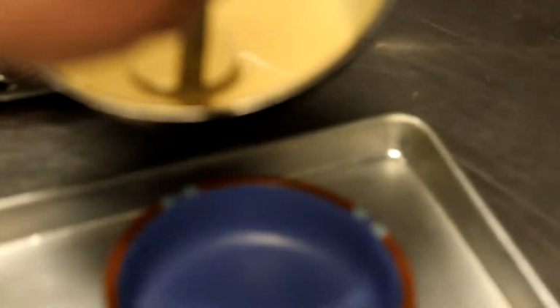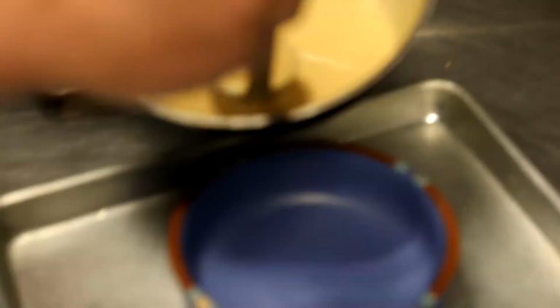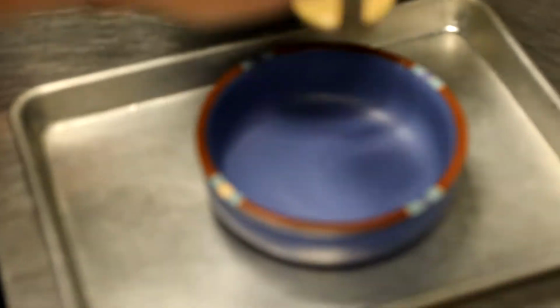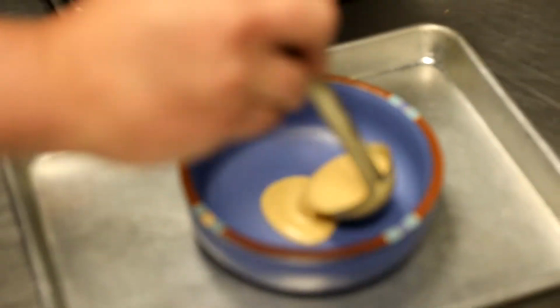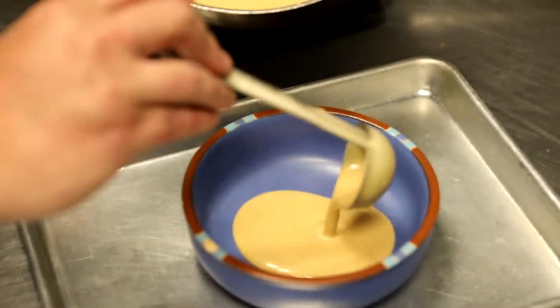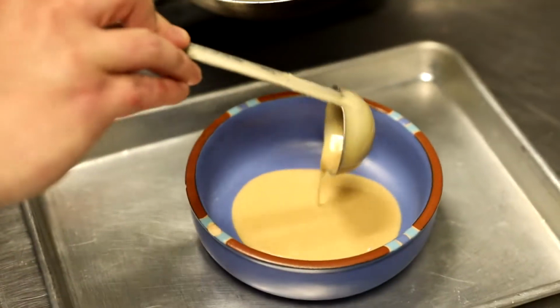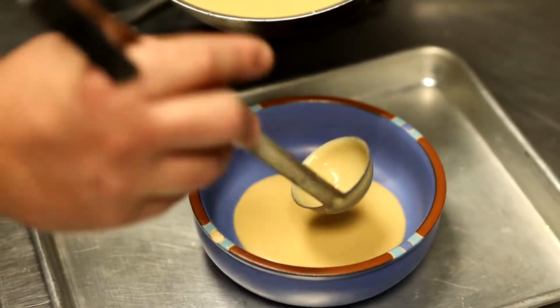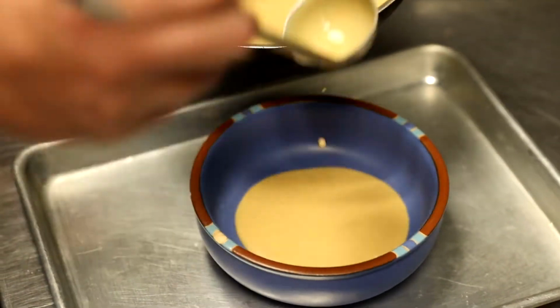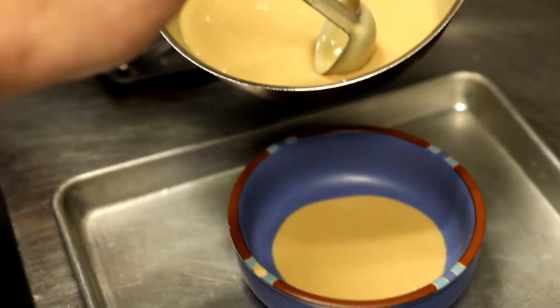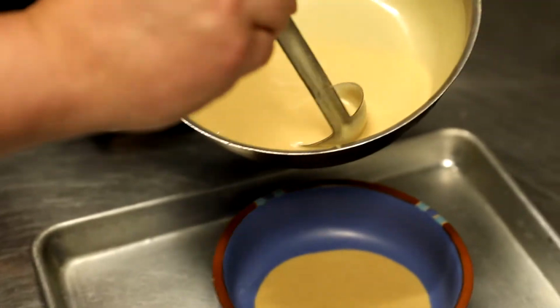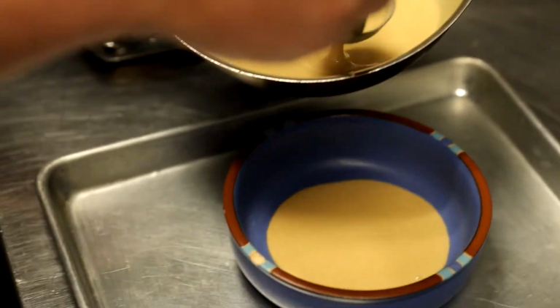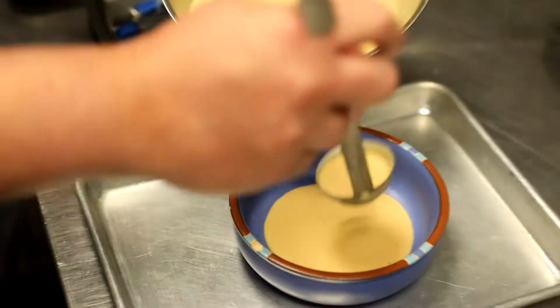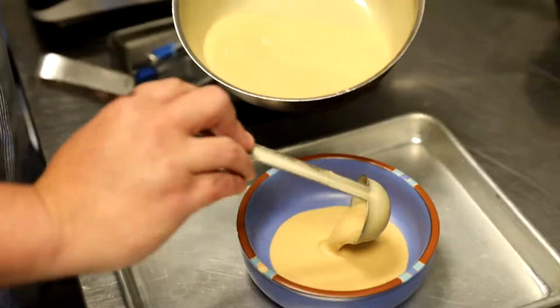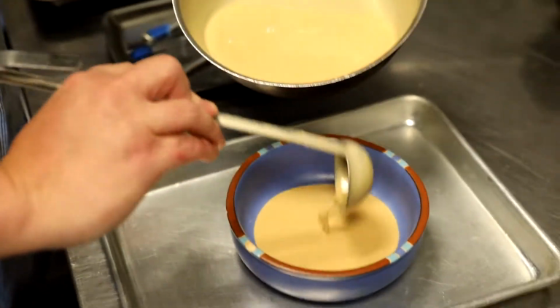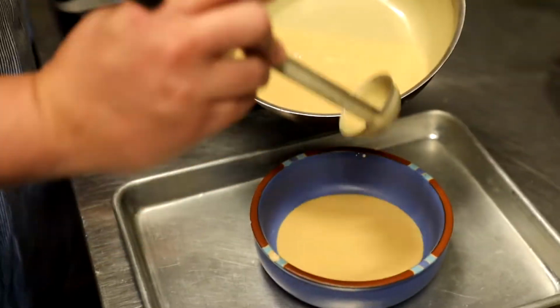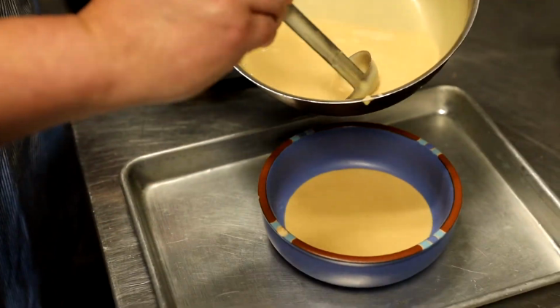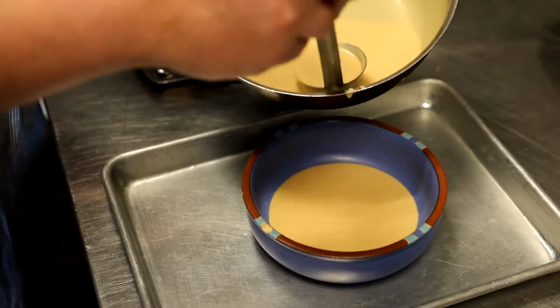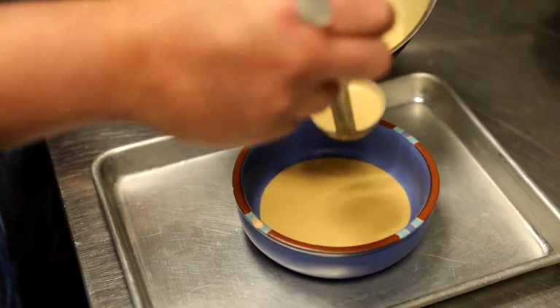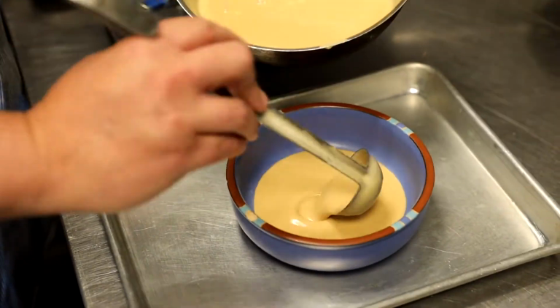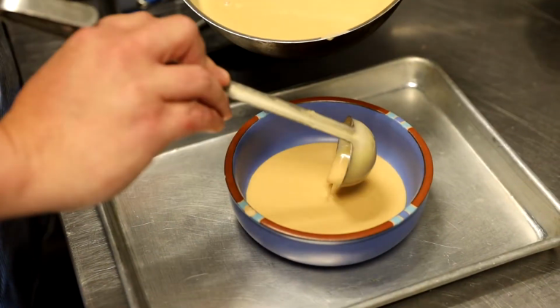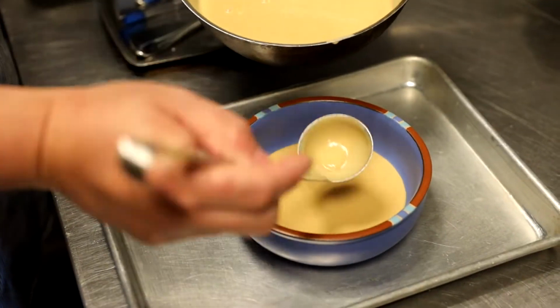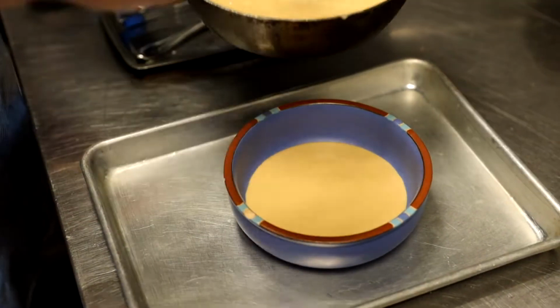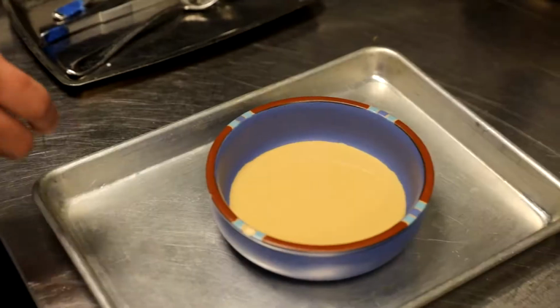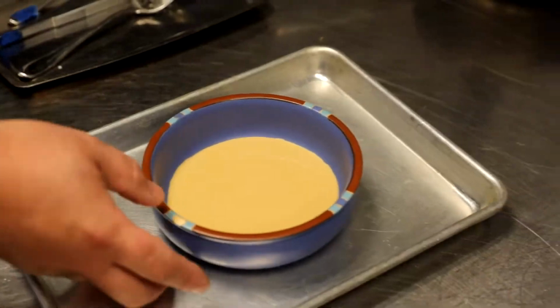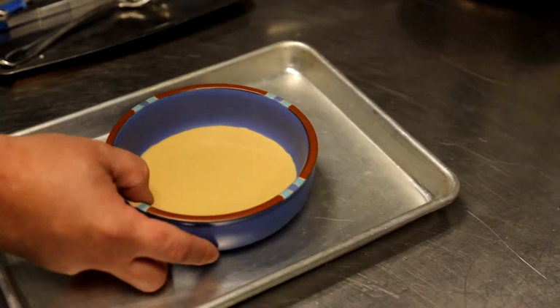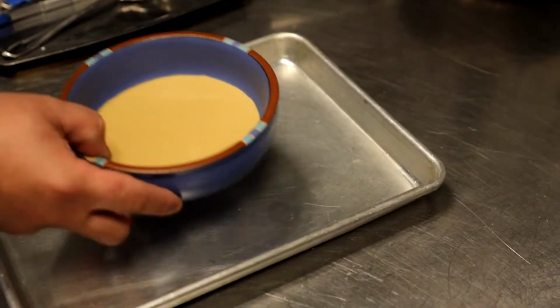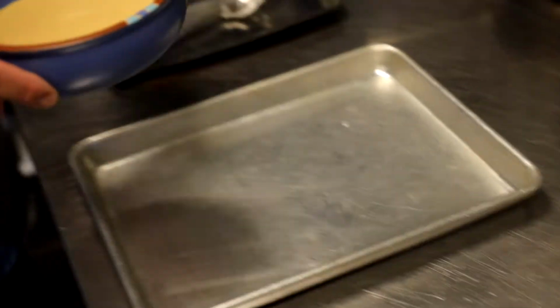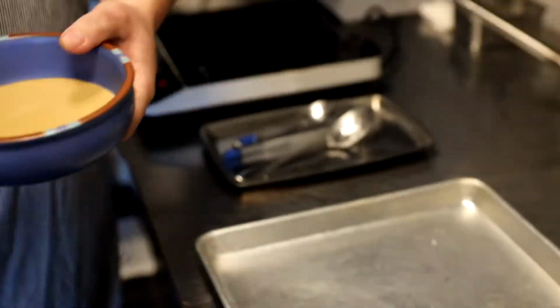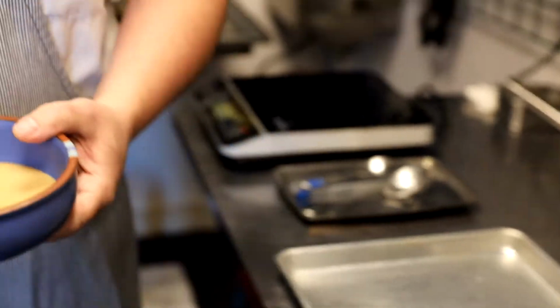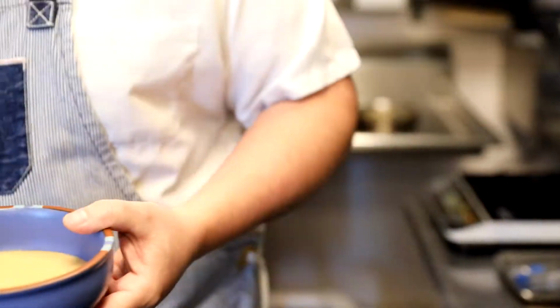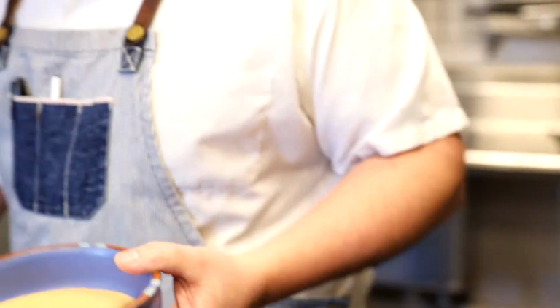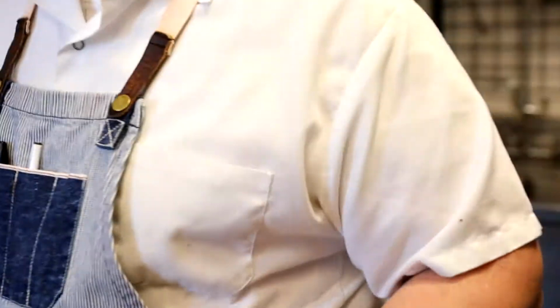We're going to ladle about an ounce to two ounces in the bottom of this just to coat the whole thing. And we're going to pop this actually in the walk-in to let it solidify.